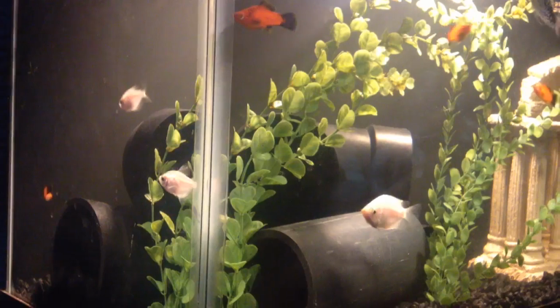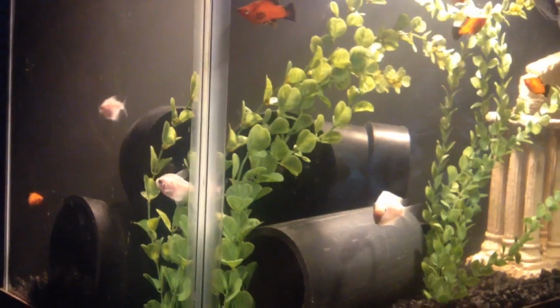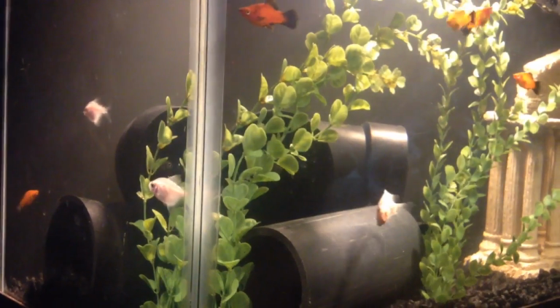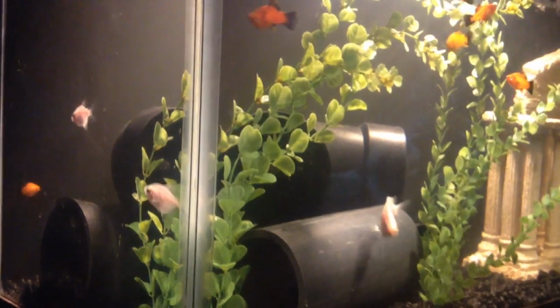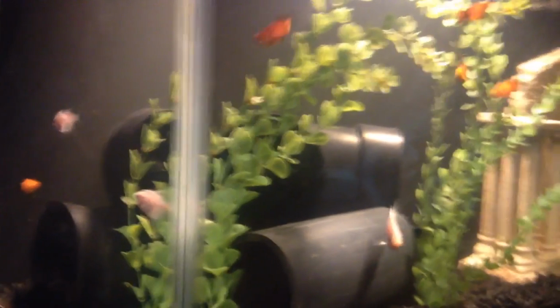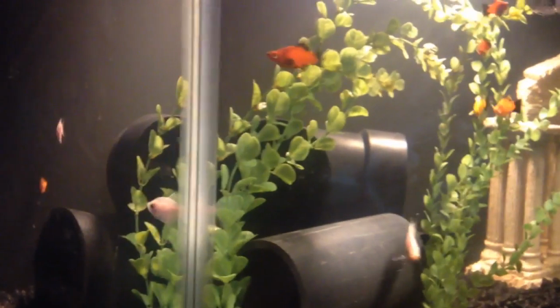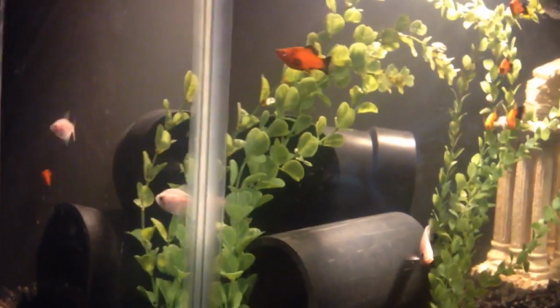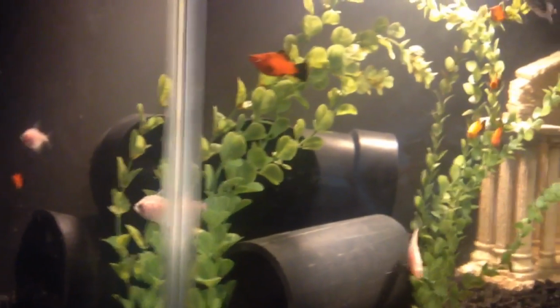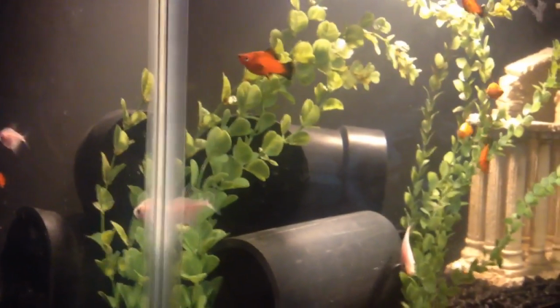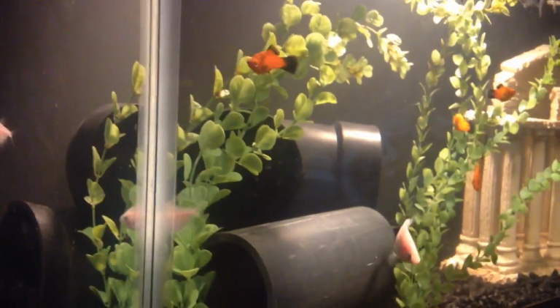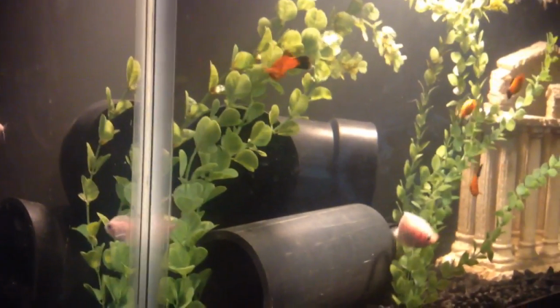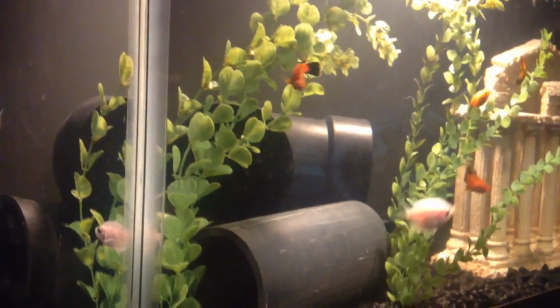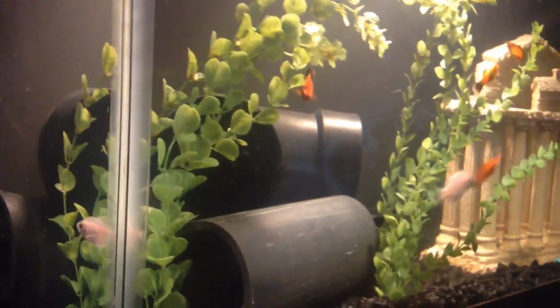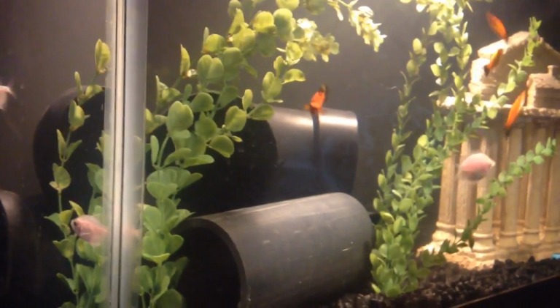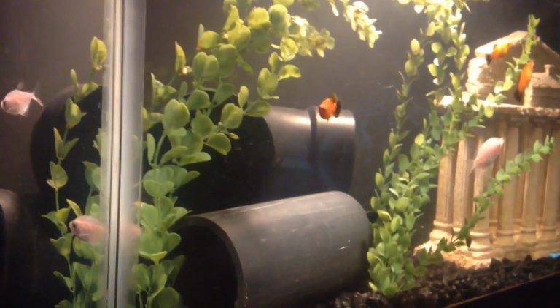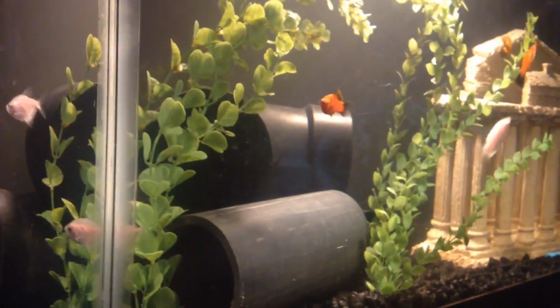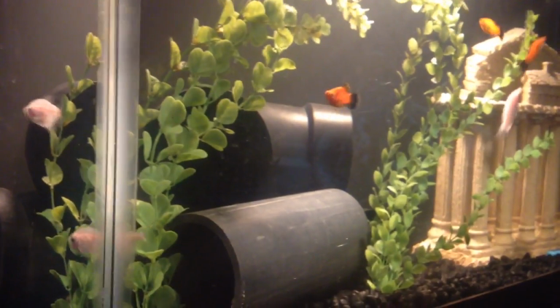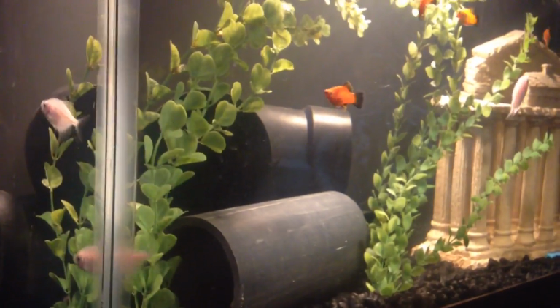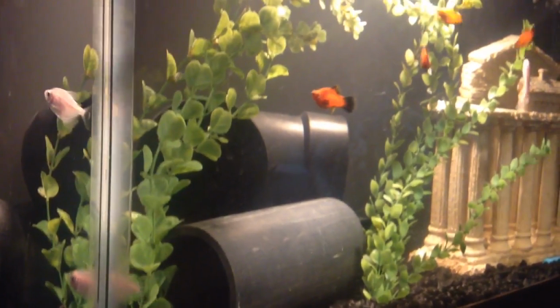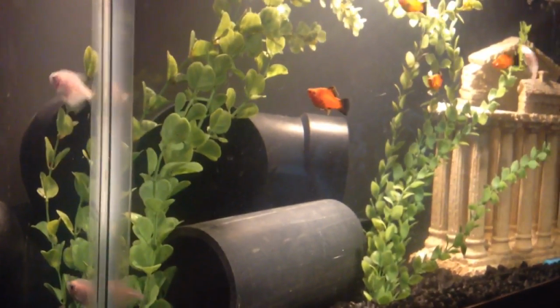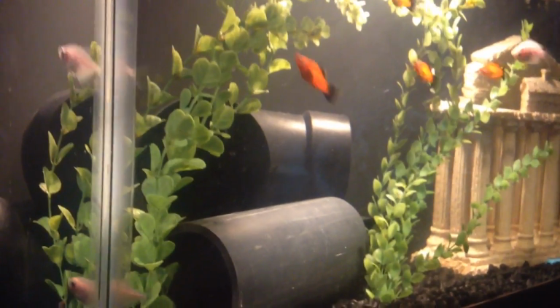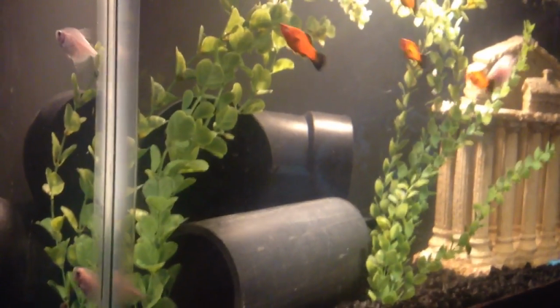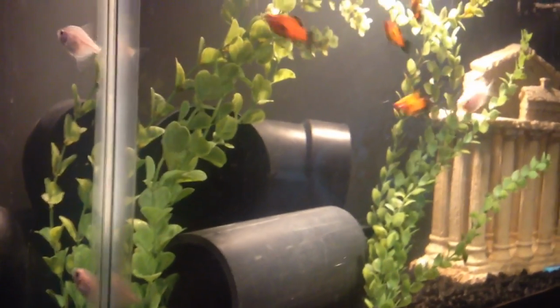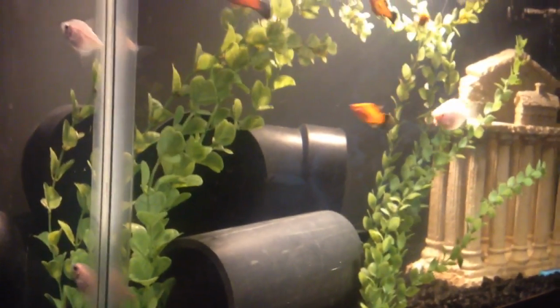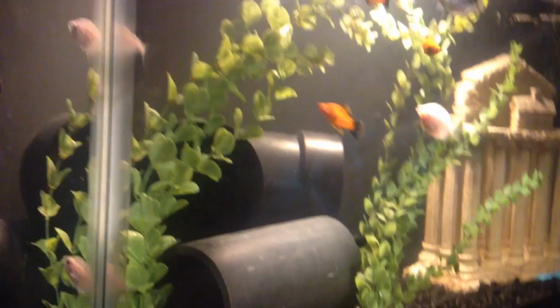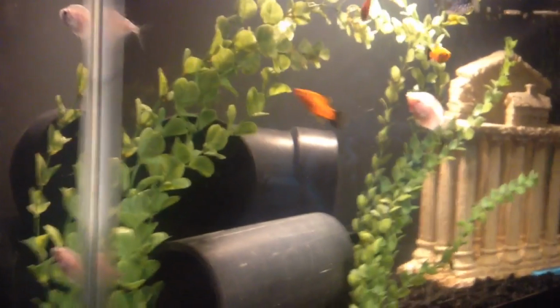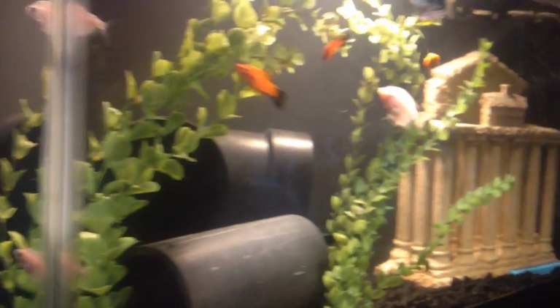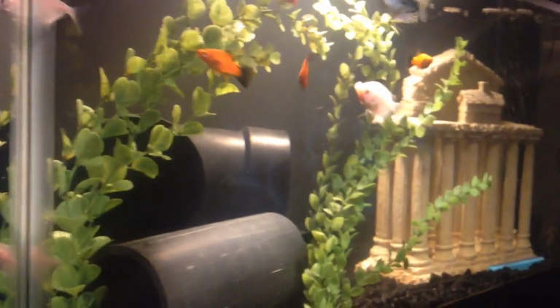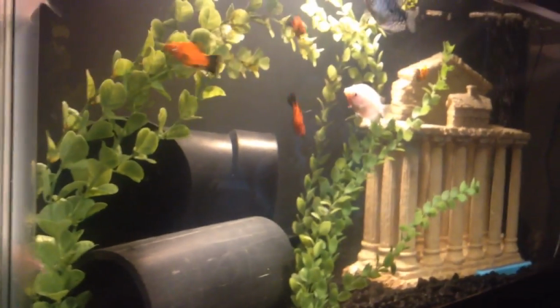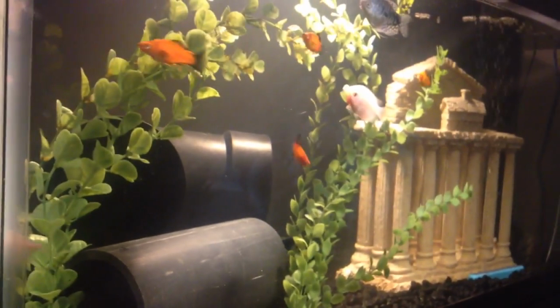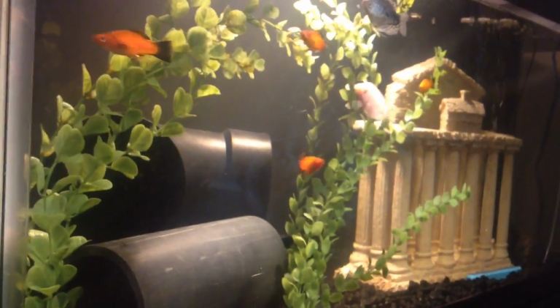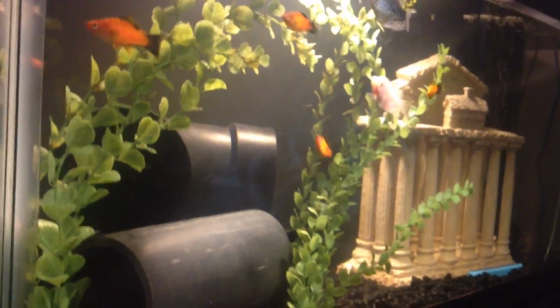I want to talk about the number one issue that beginner fish aquarium hobbyists have as far as having their fish die on them.